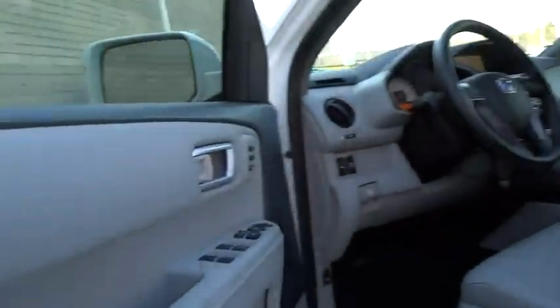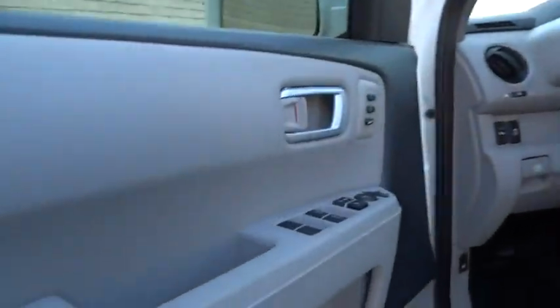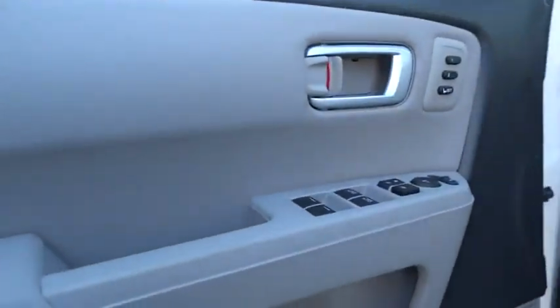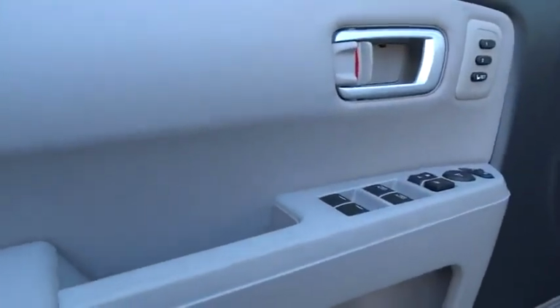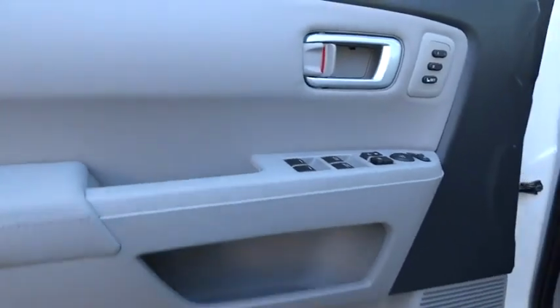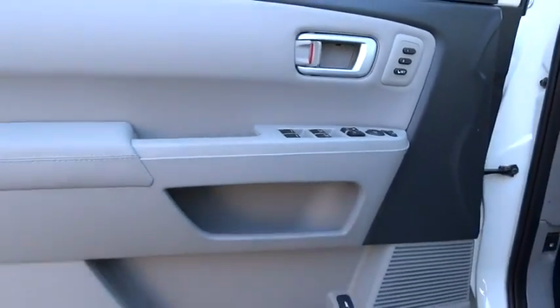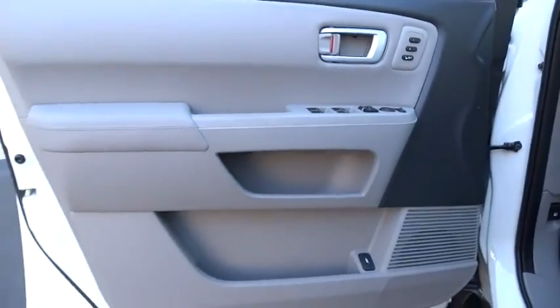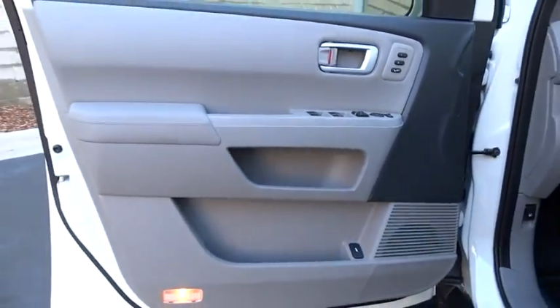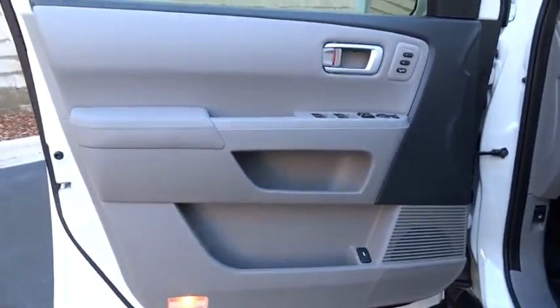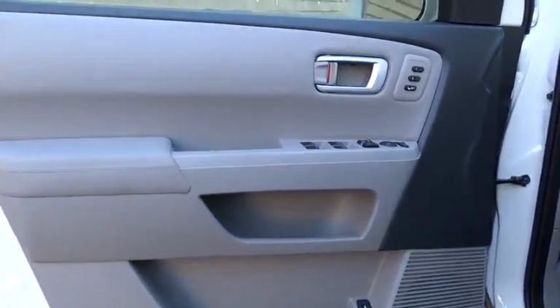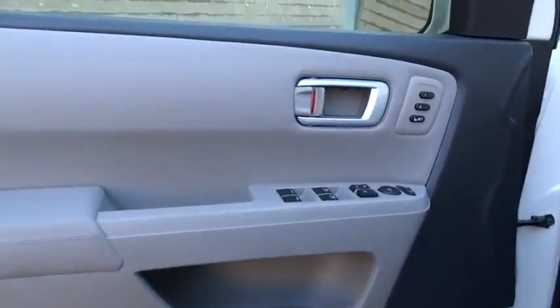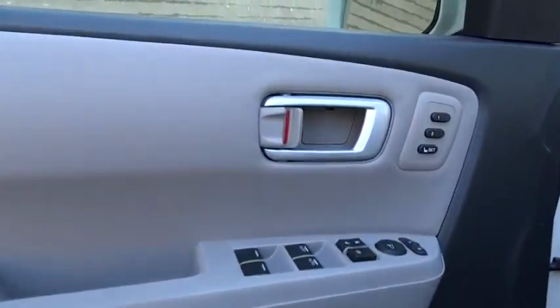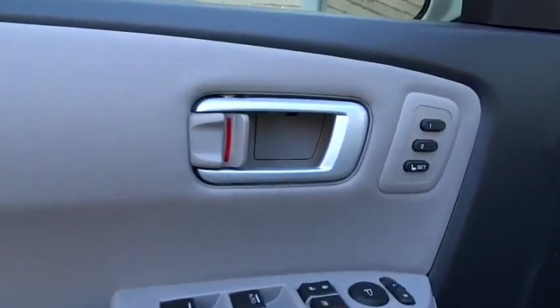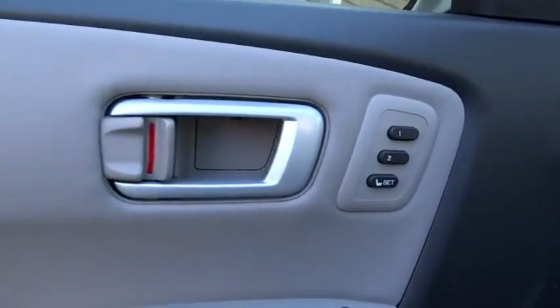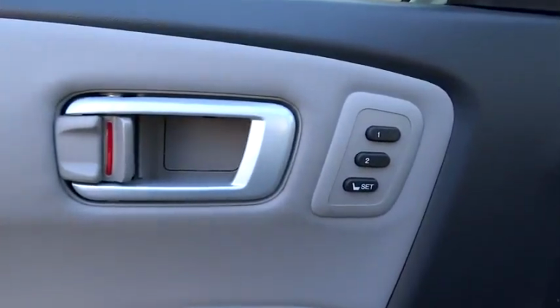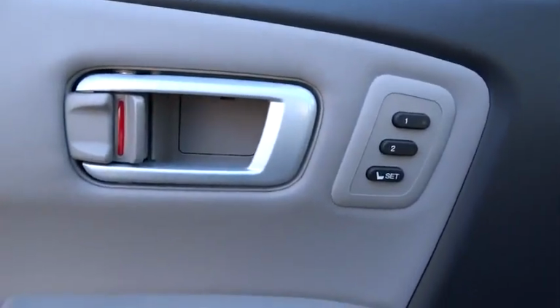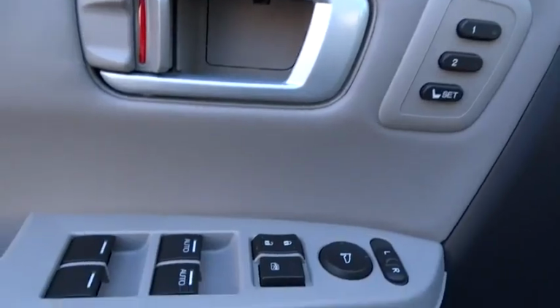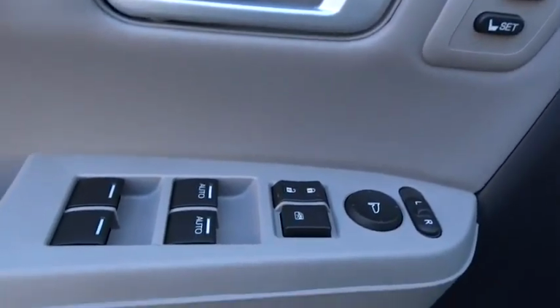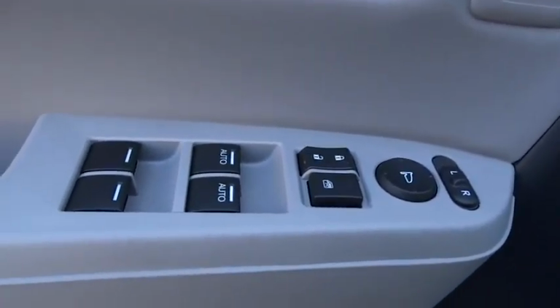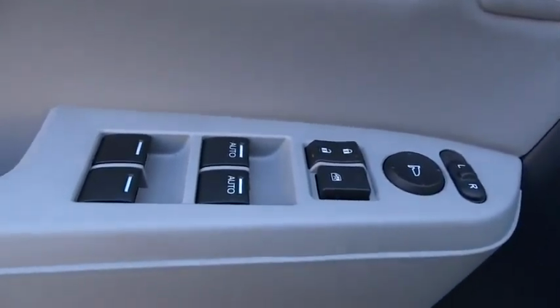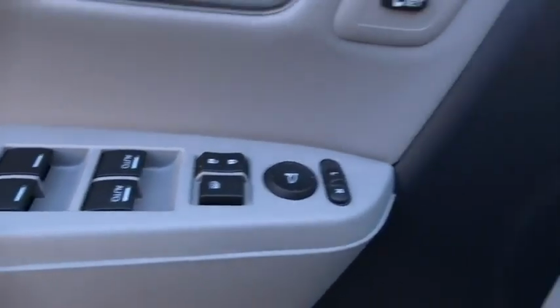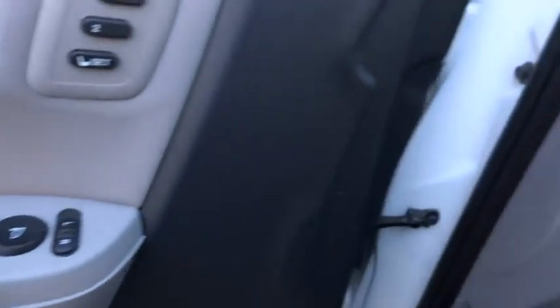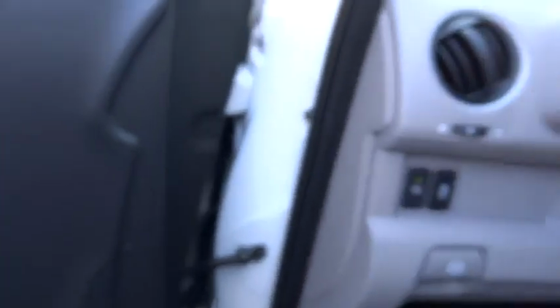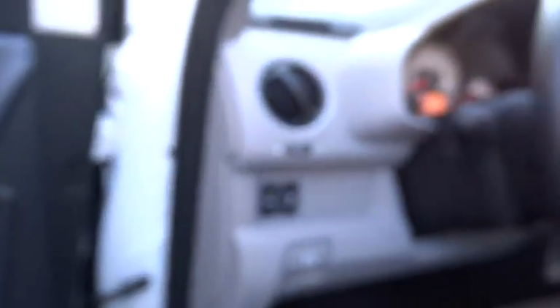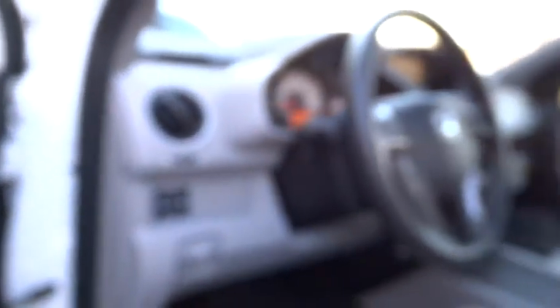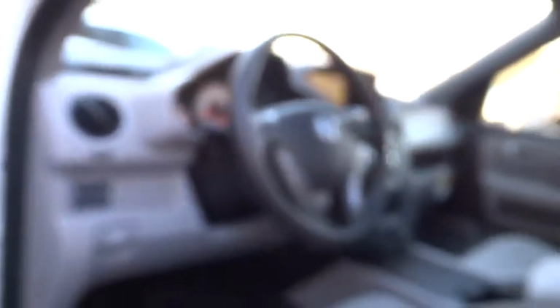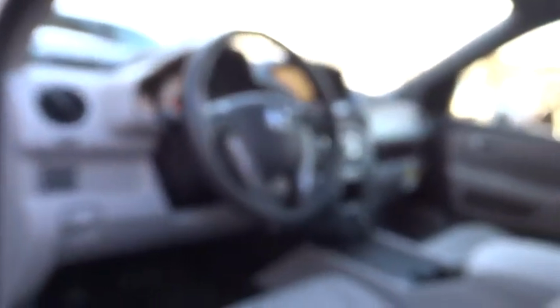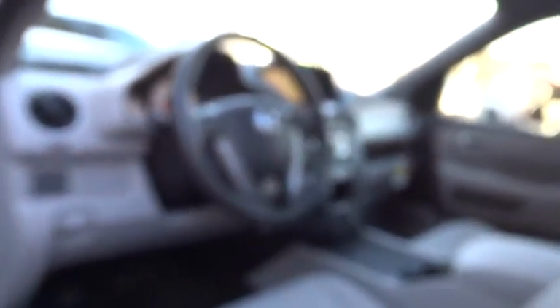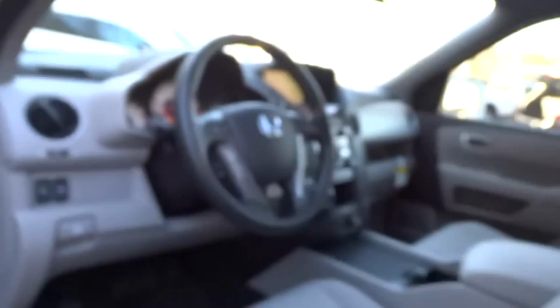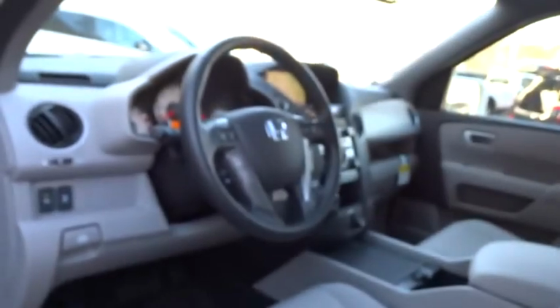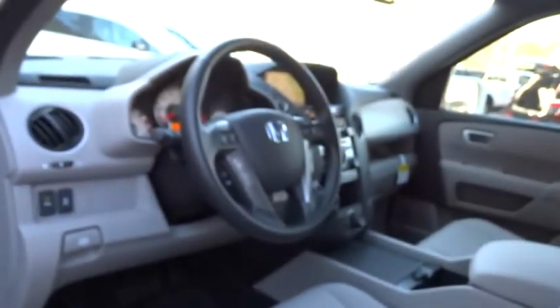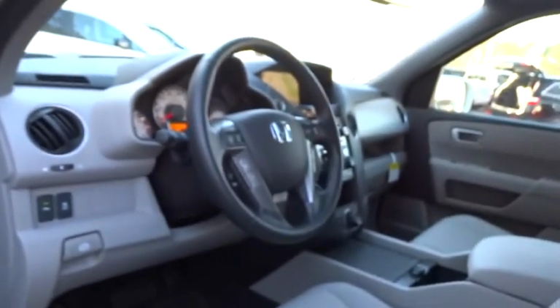Aluminum wheels. Bluetooth. Four wheel disc brakes. Keyless entry. Front floor mats. Universal garage door opener. Auto off headlights. Rear defrost. AM FM stereo radio.